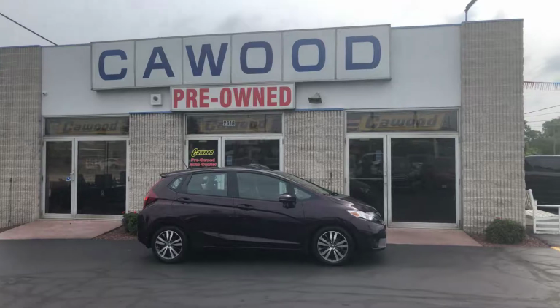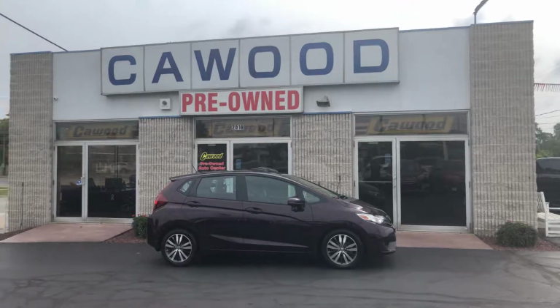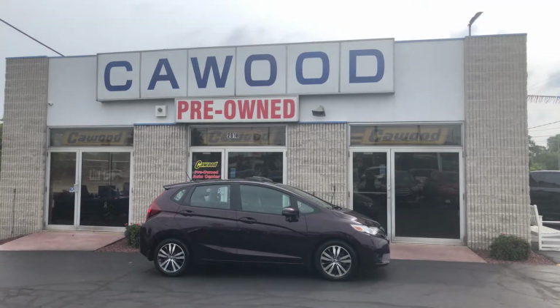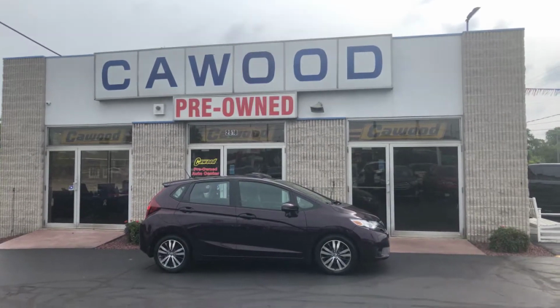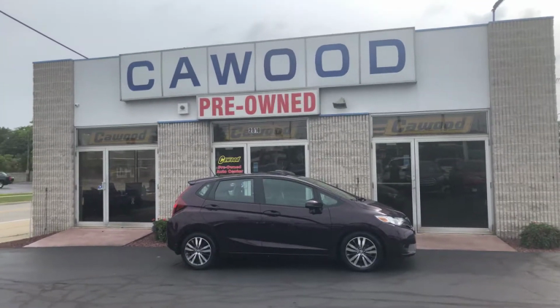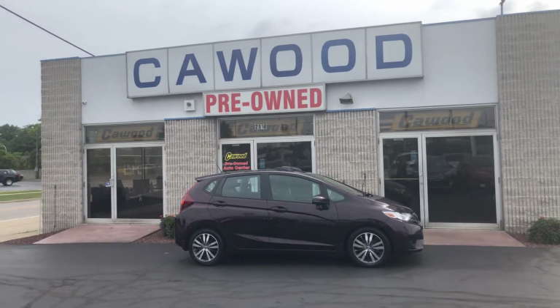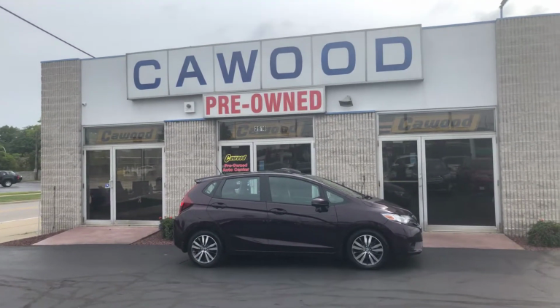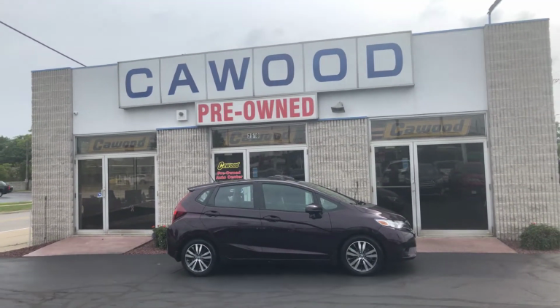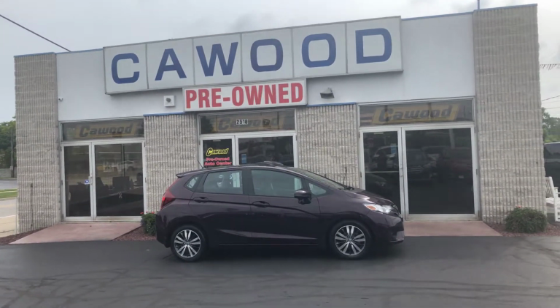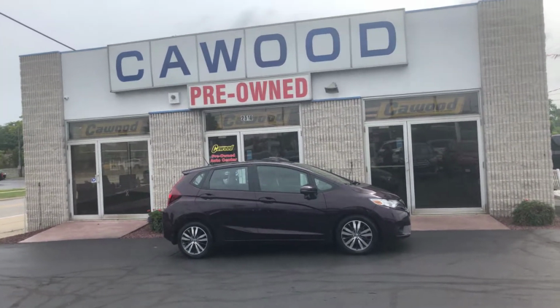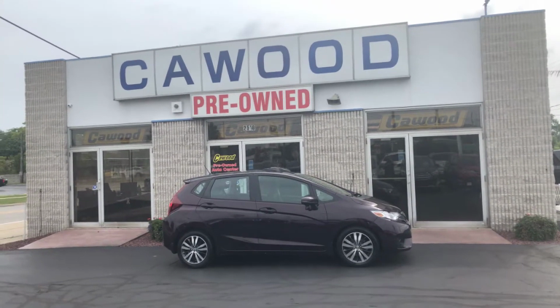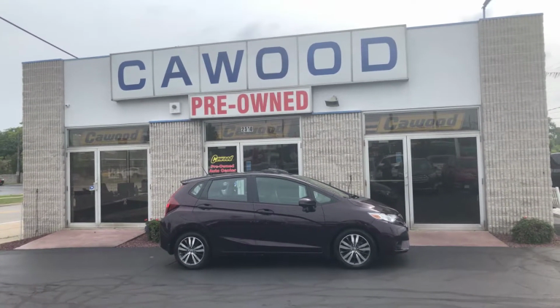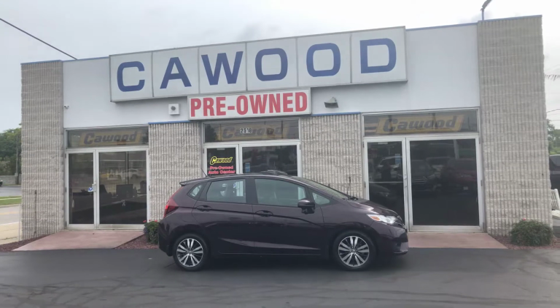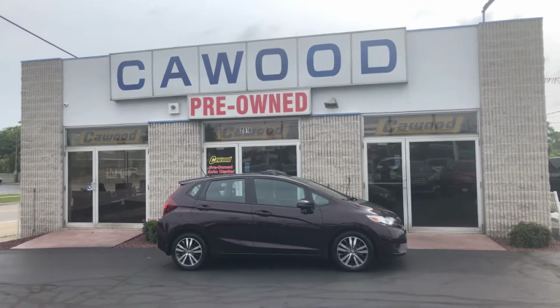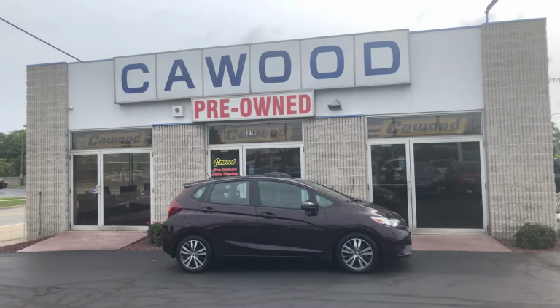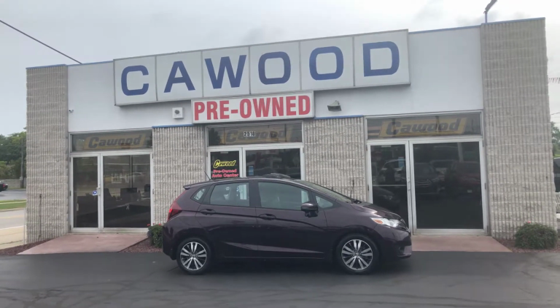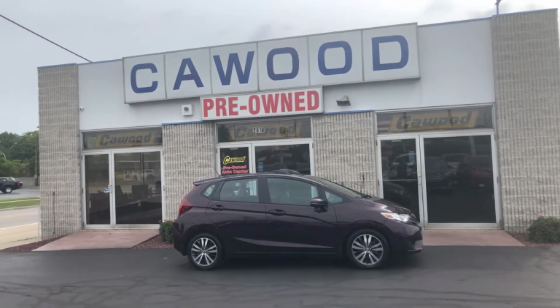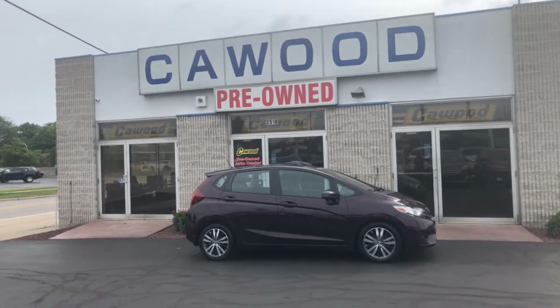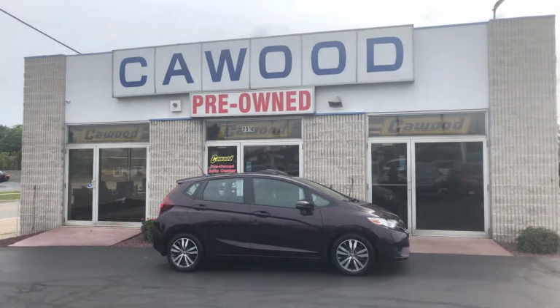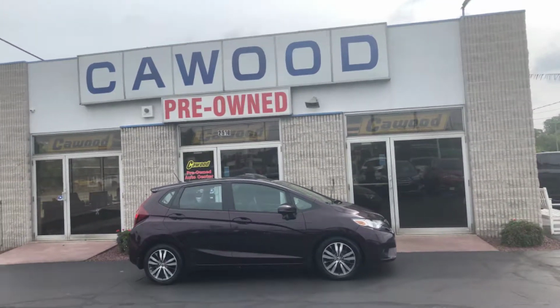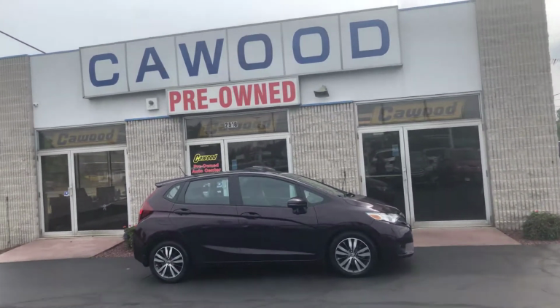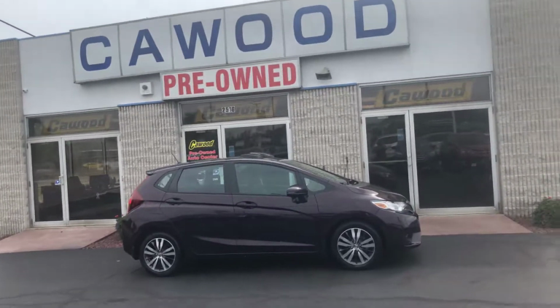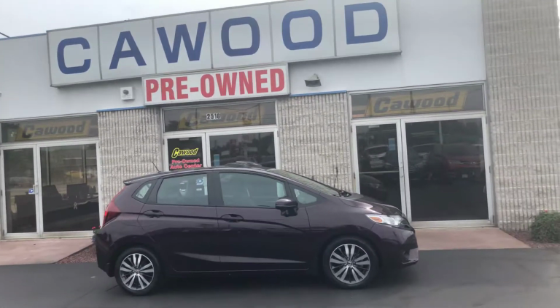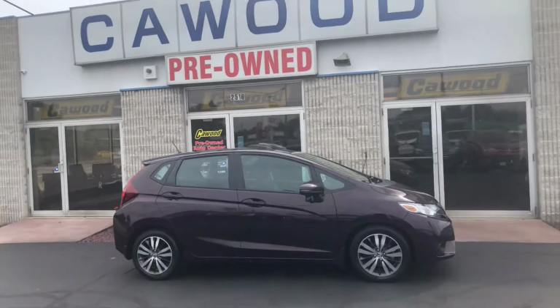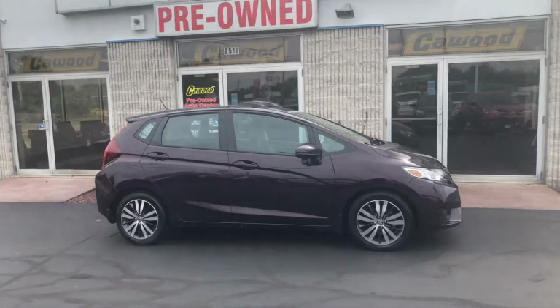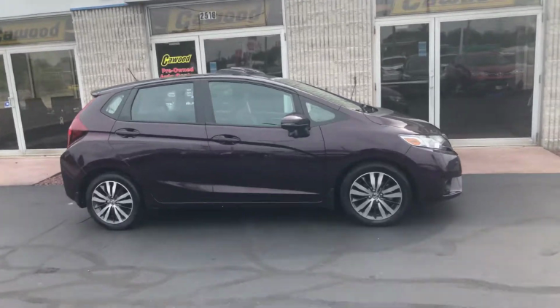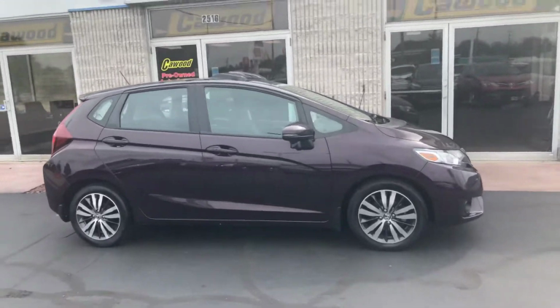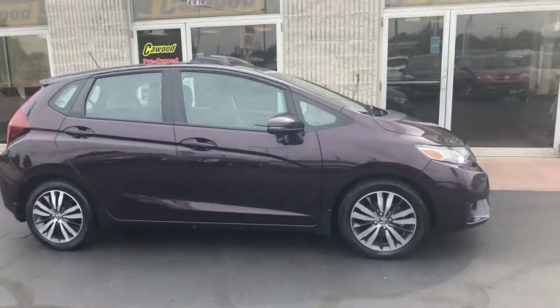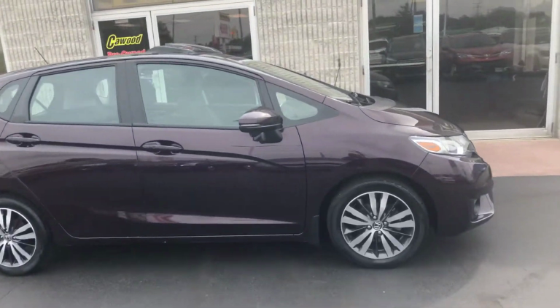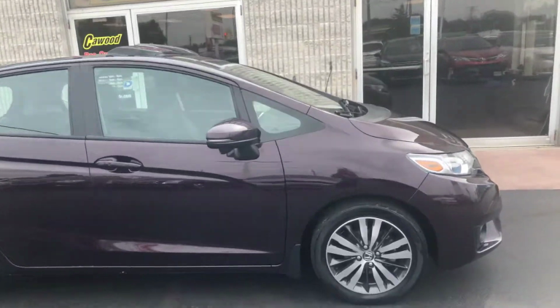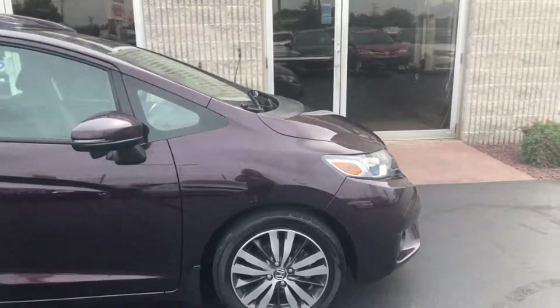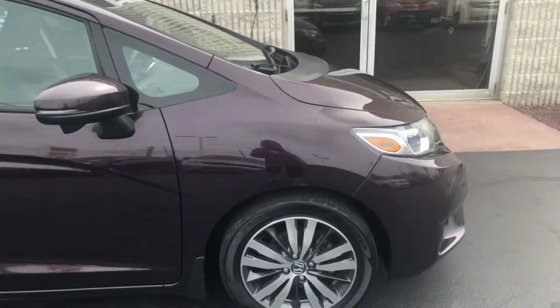Hi everyone, Tina here at Kaywood Honda Port Huron. I'd like to show you this 2015 Honda Fit EX. It is a Honda certified, so it has gone through inspection.